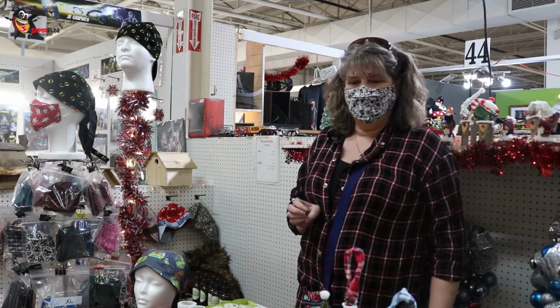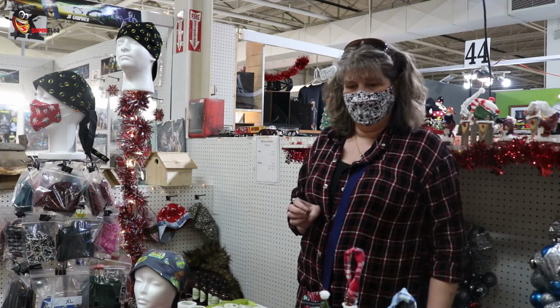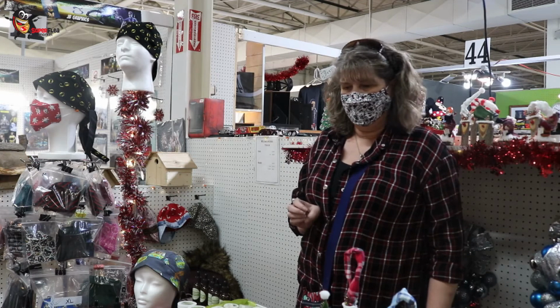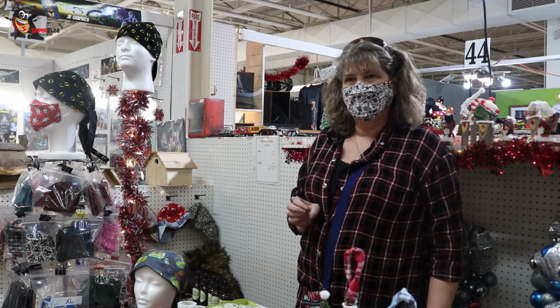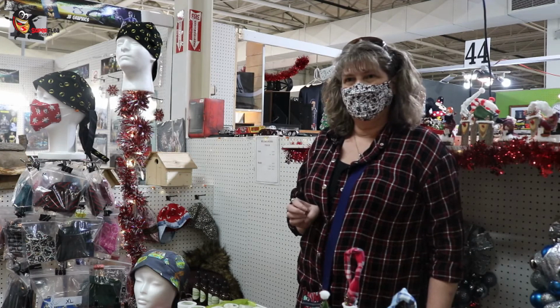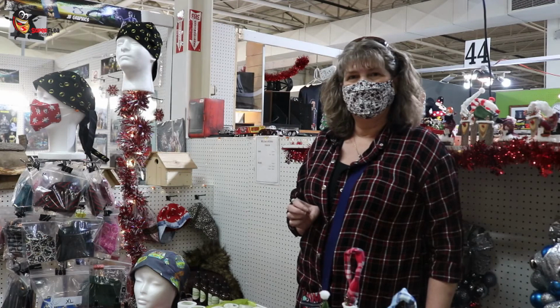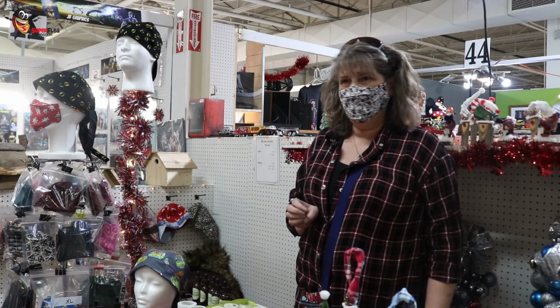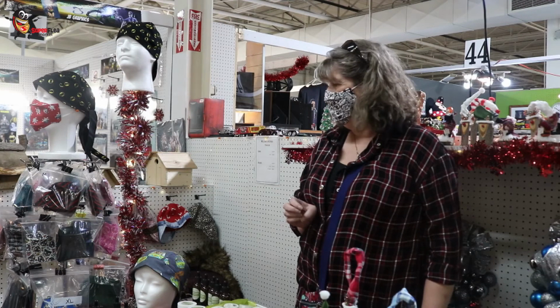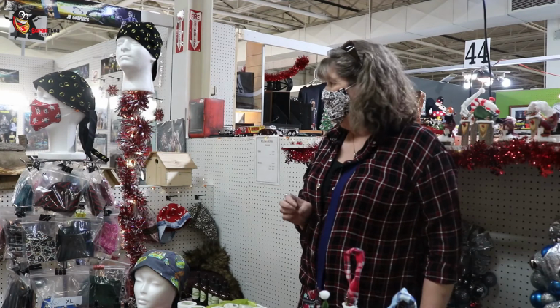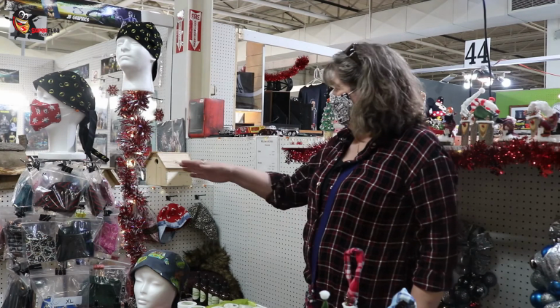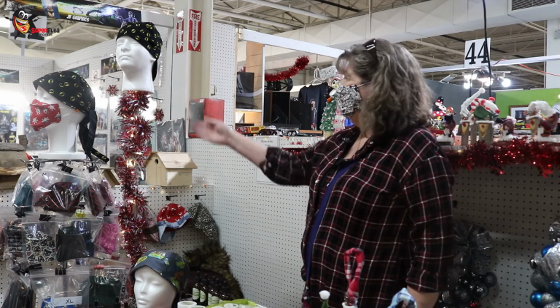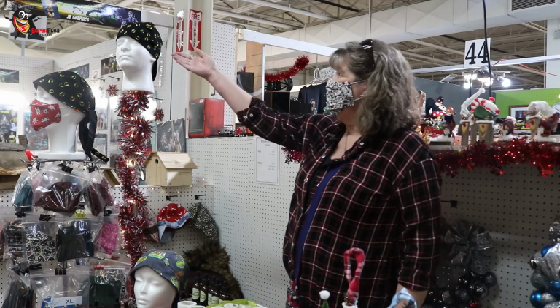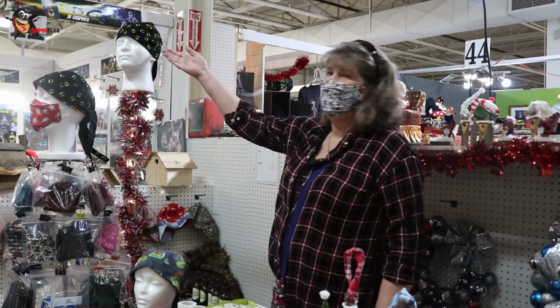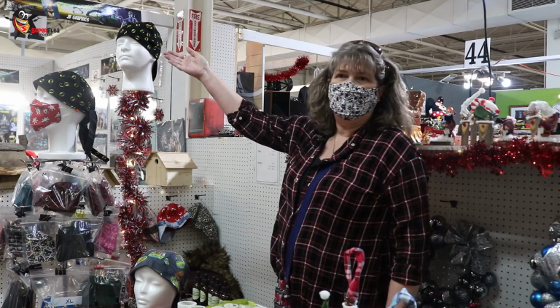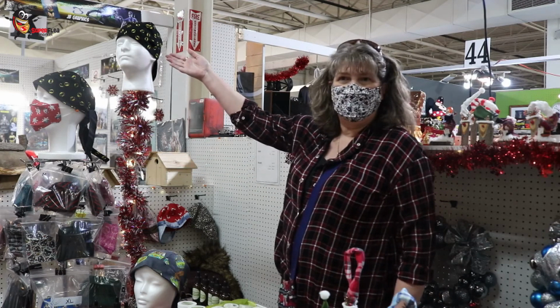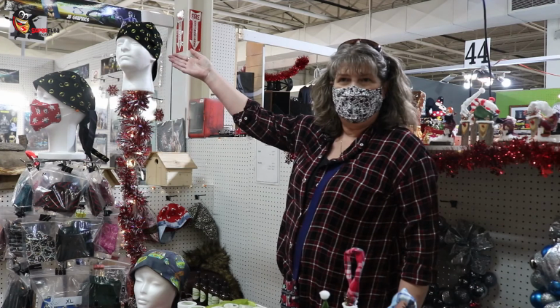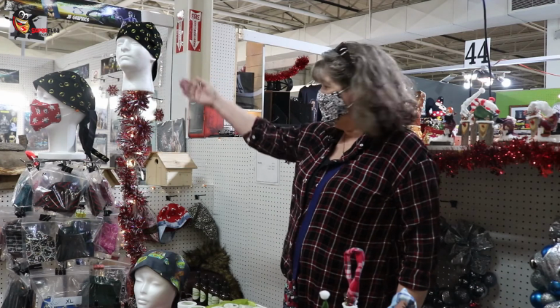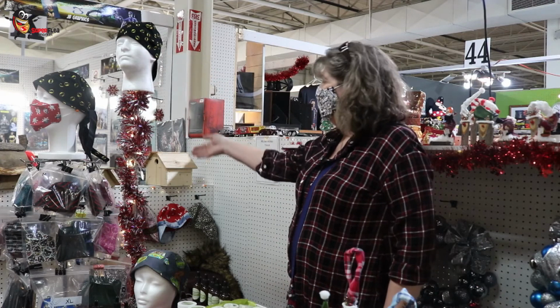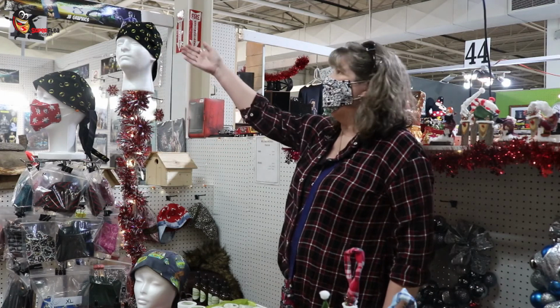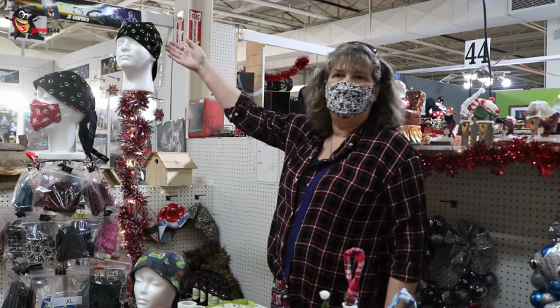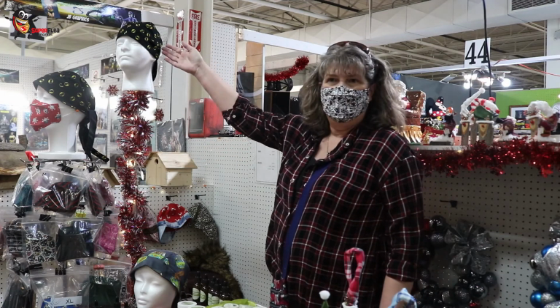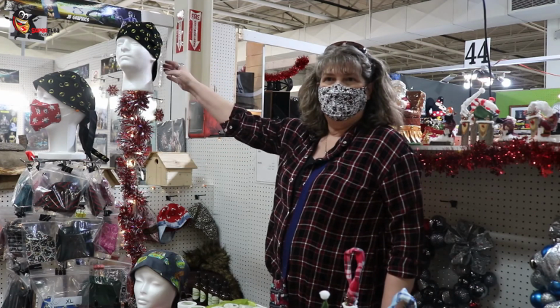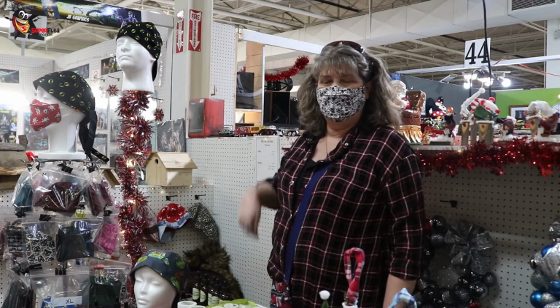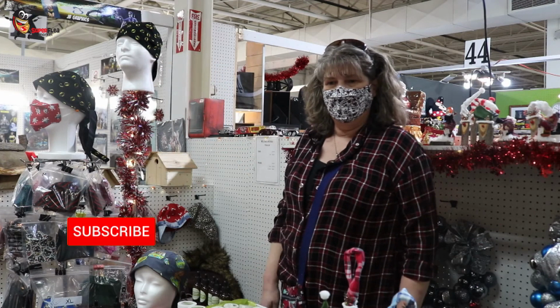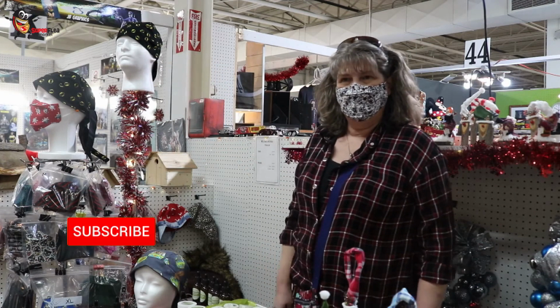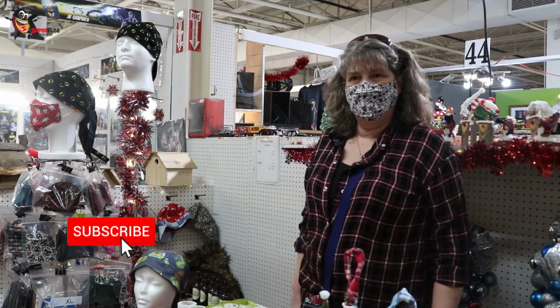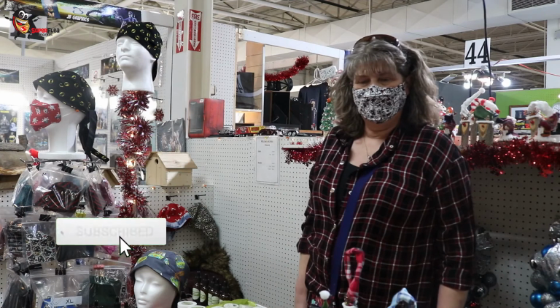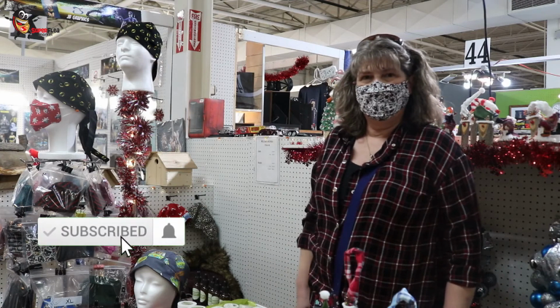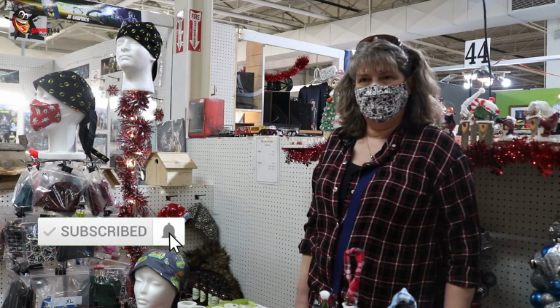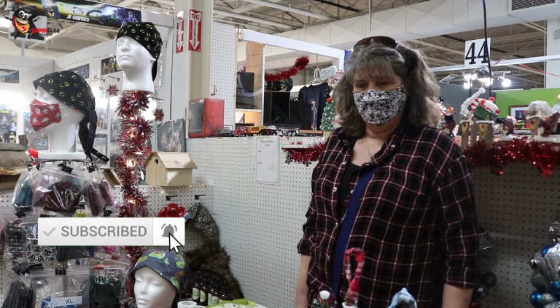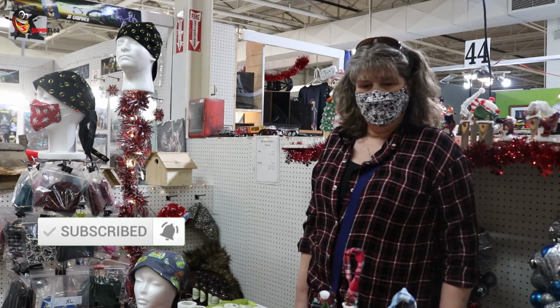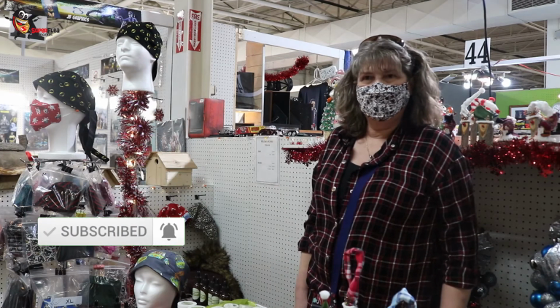It looks like you have a lot of different varieties, so you must get a lot of different clientele. You even have hats and masks and everything. Yes, beanies — I make them custom as well as having stock ones, and people can order. That's excellent.